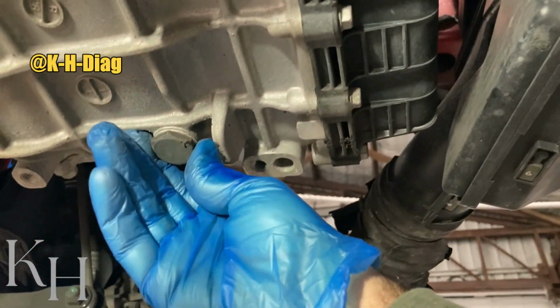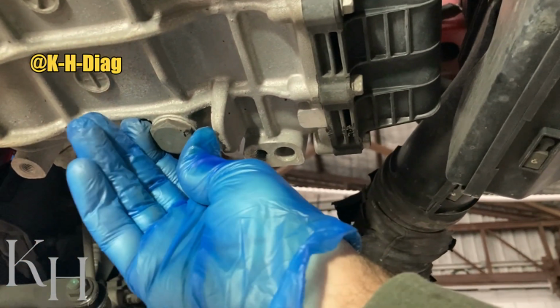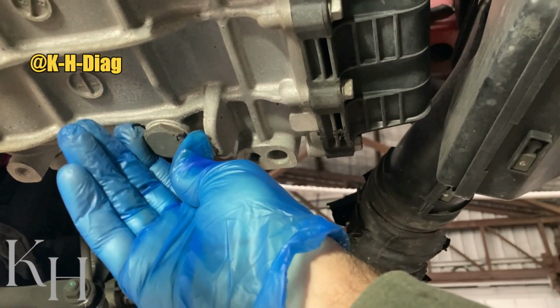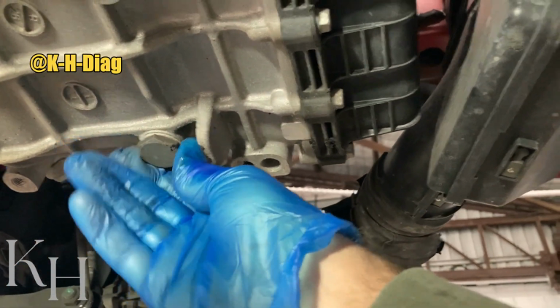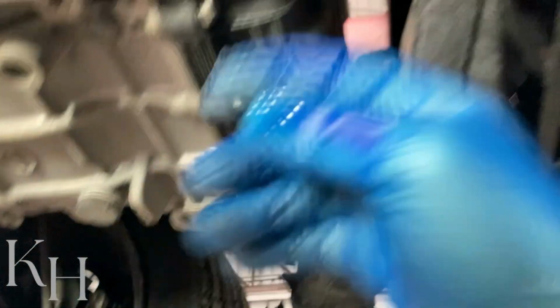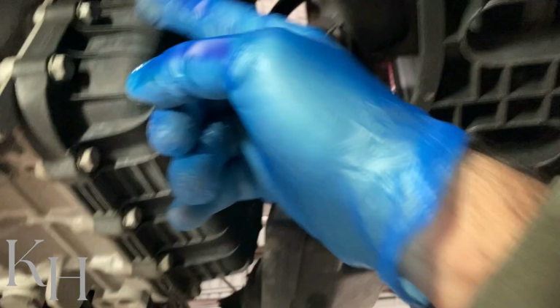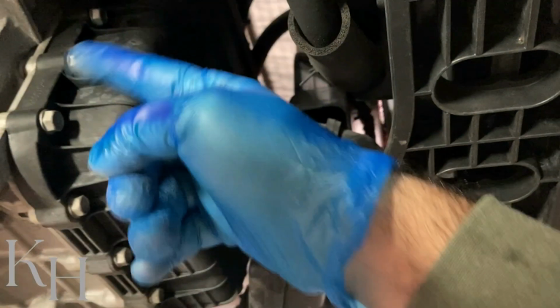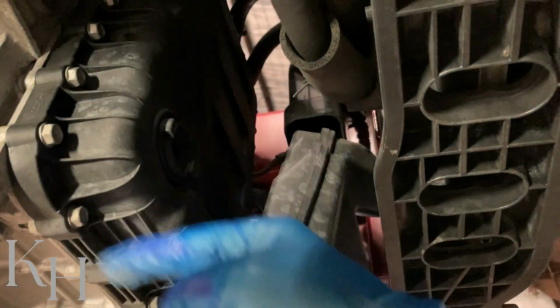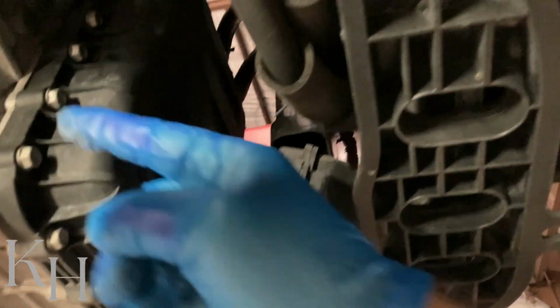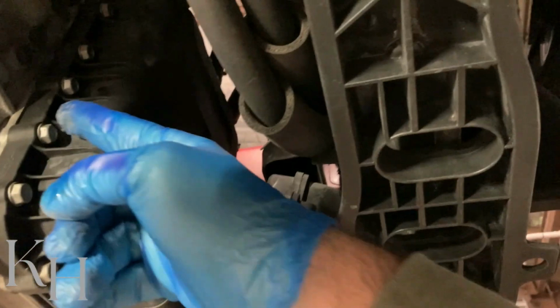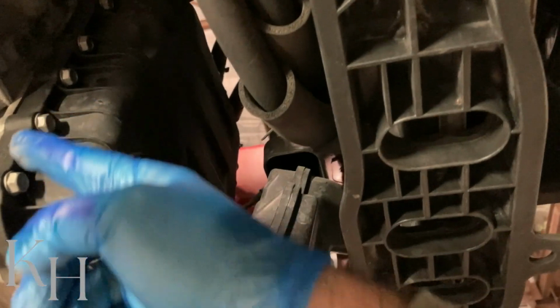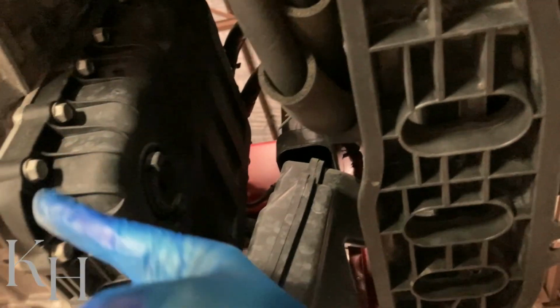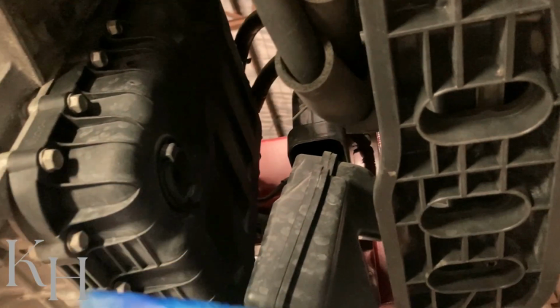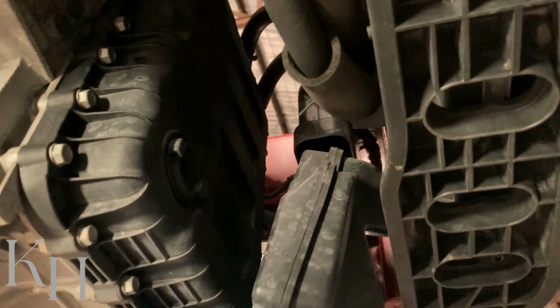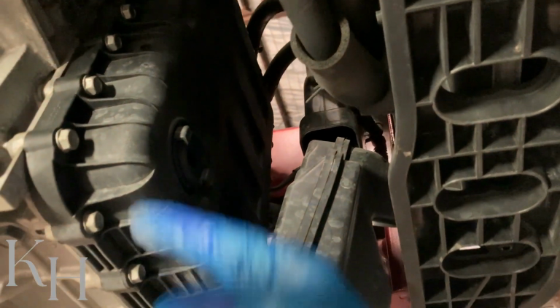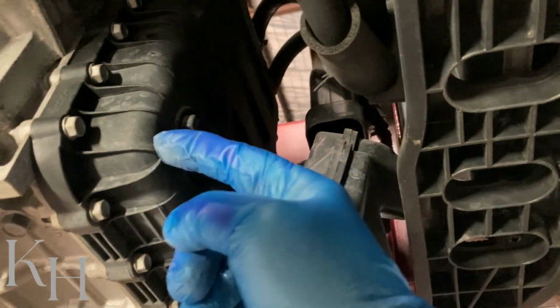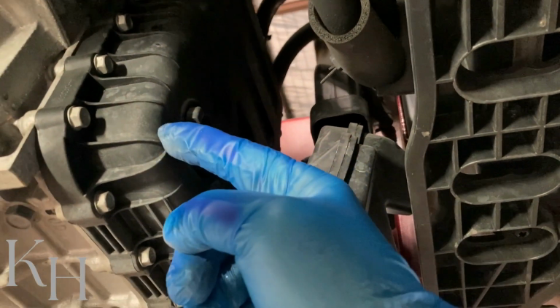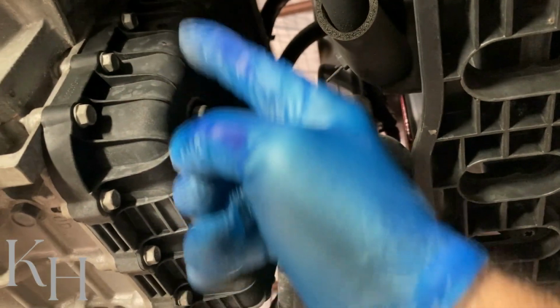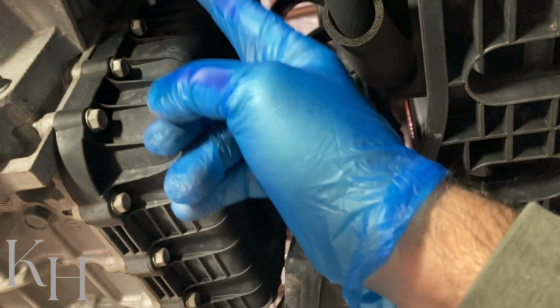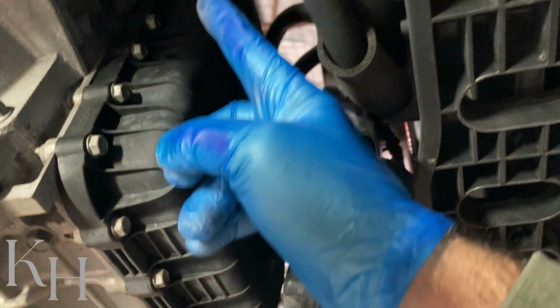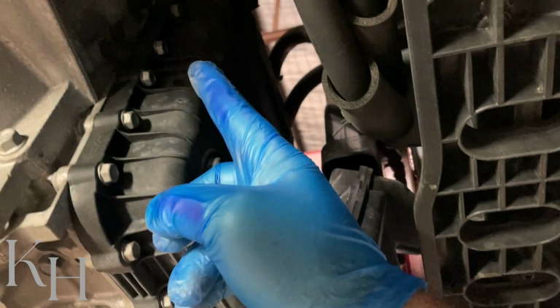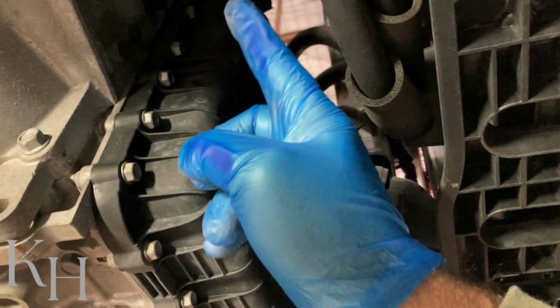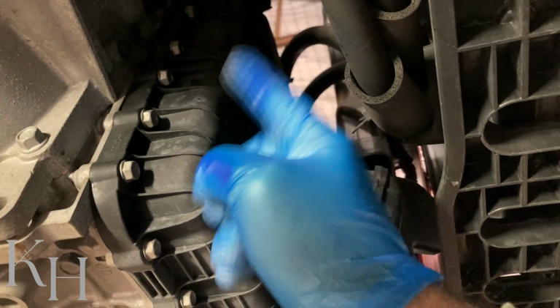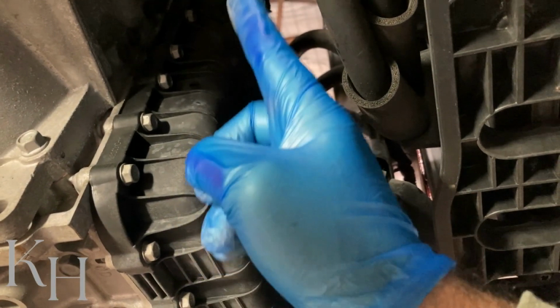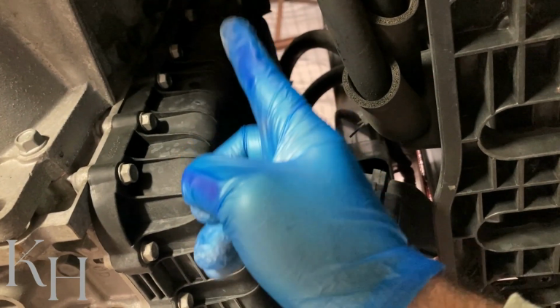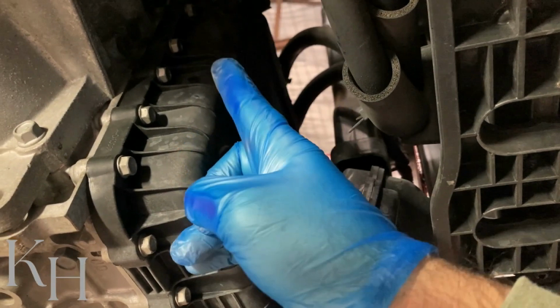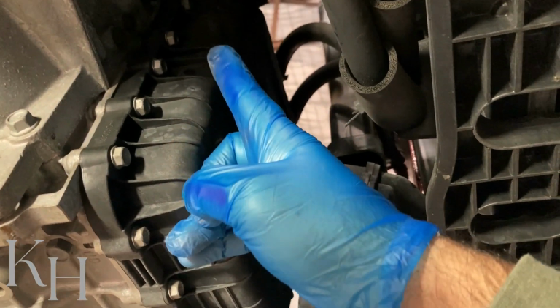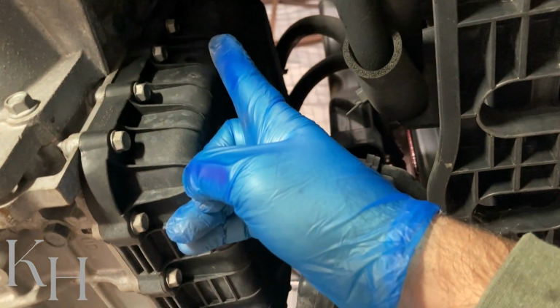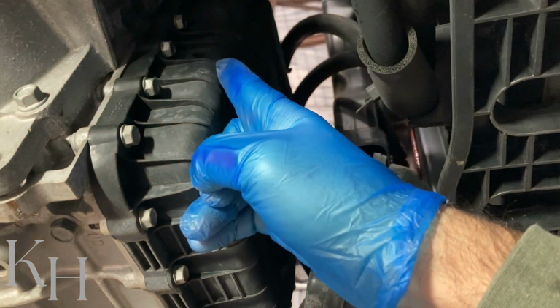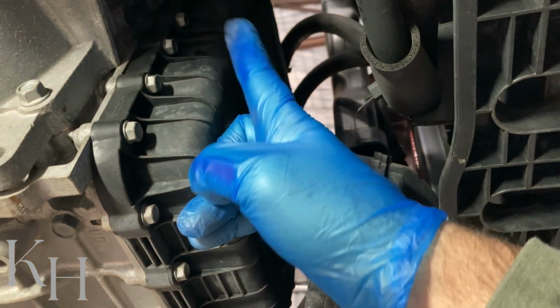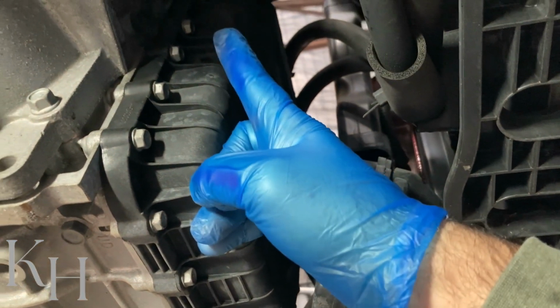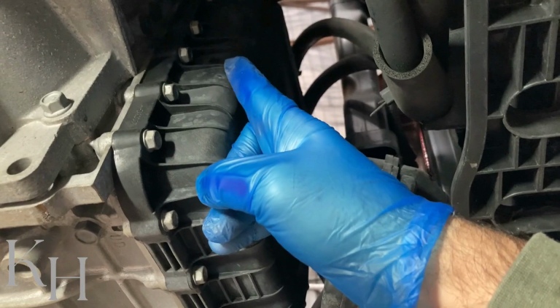This is the transmission drain plug. I will show you how to remove the oil pan — we need to remove all the bolts around the oil pan, and there is also a vent hose at the top that needs to be disconnected.